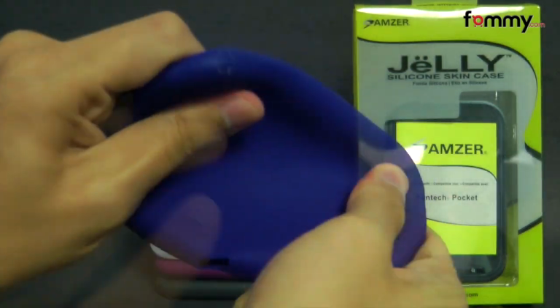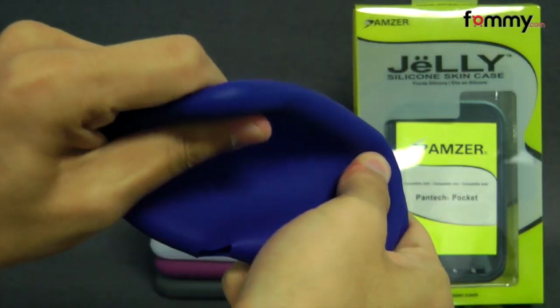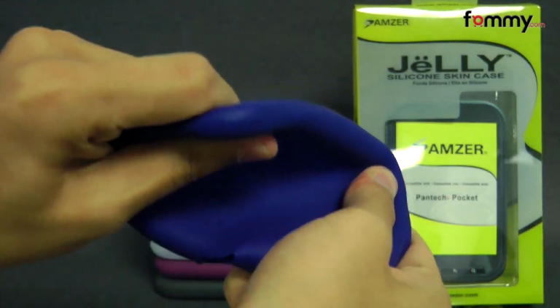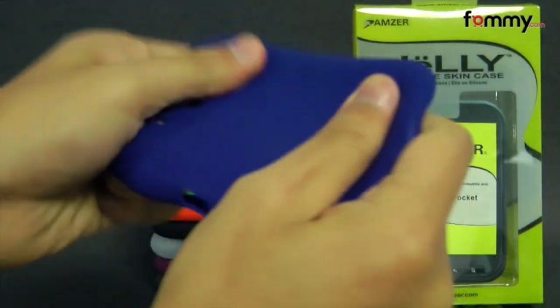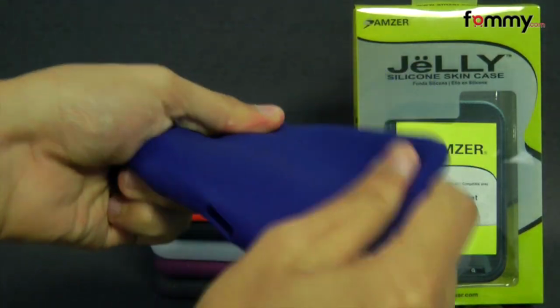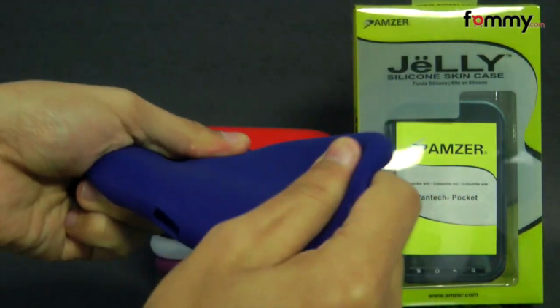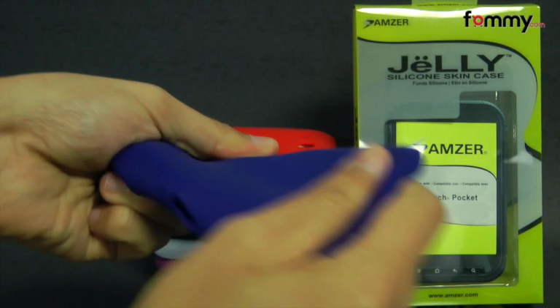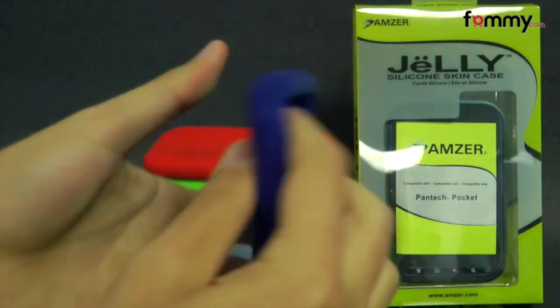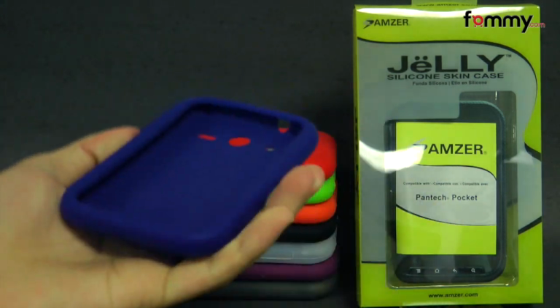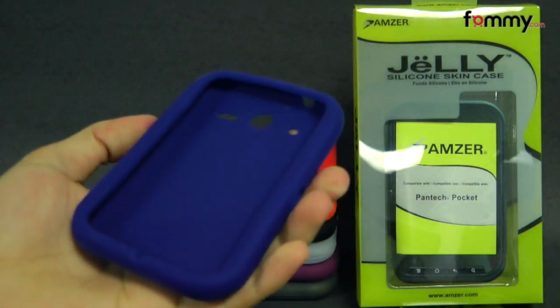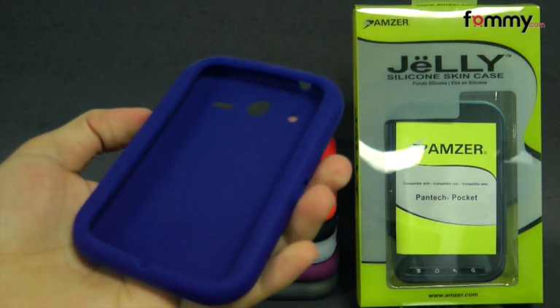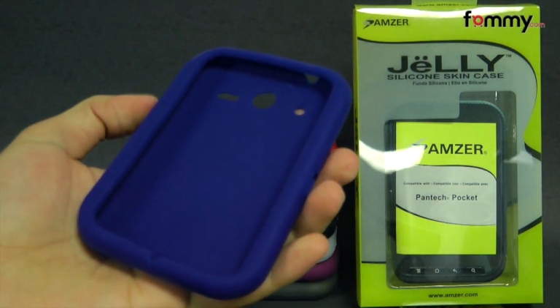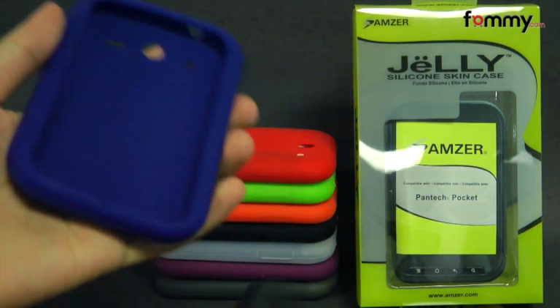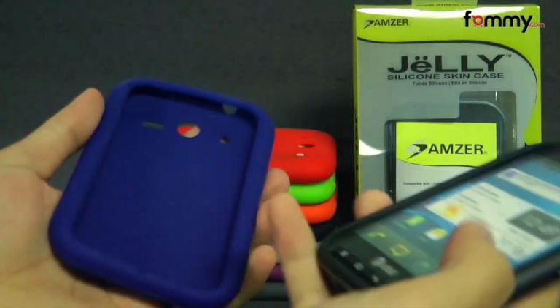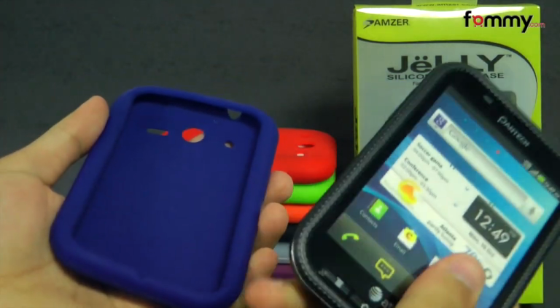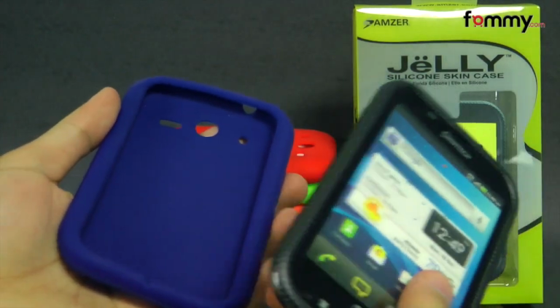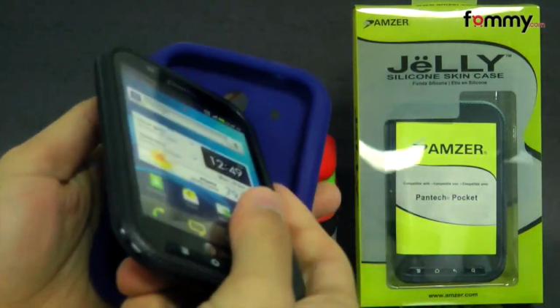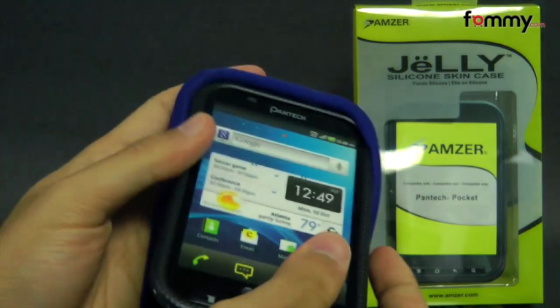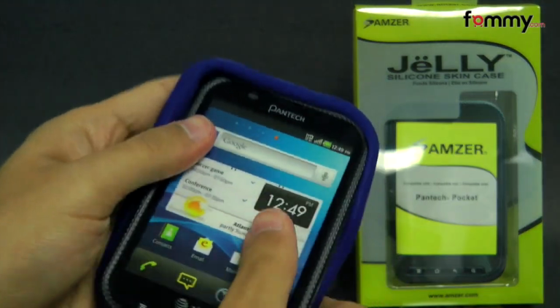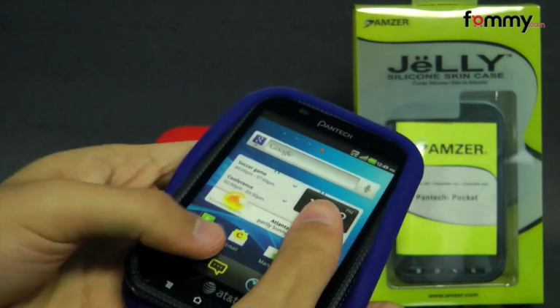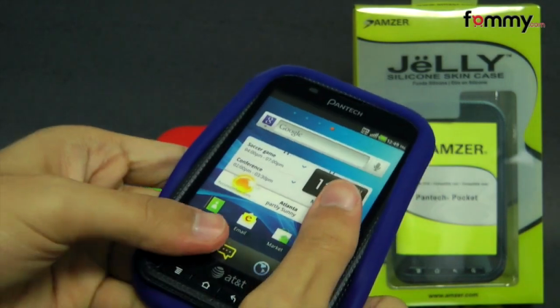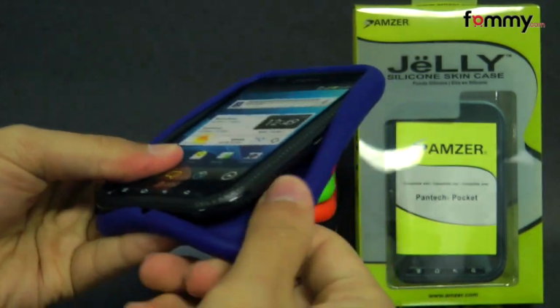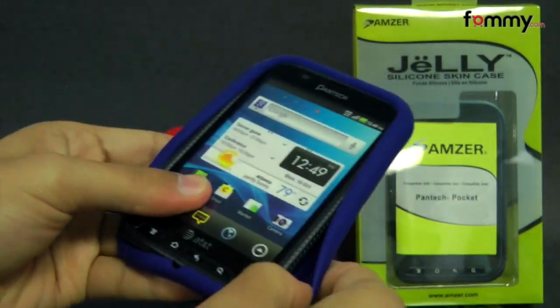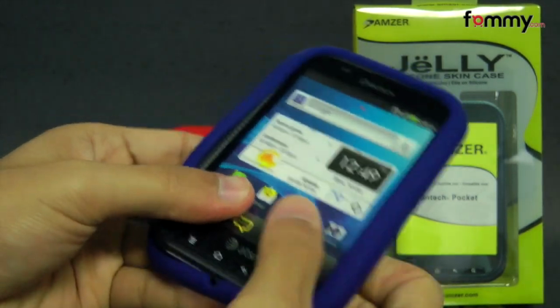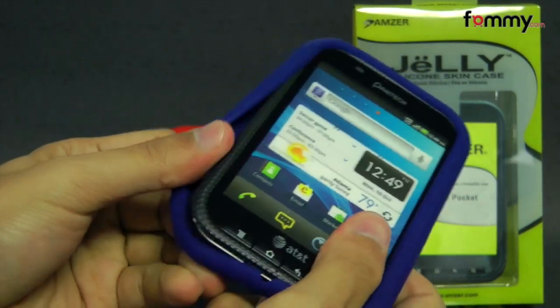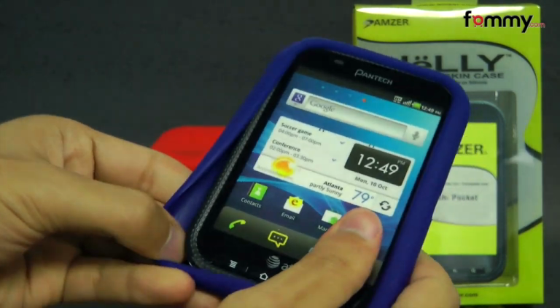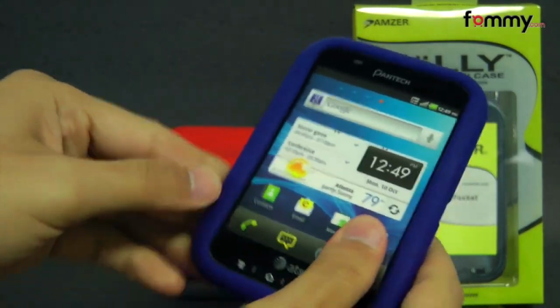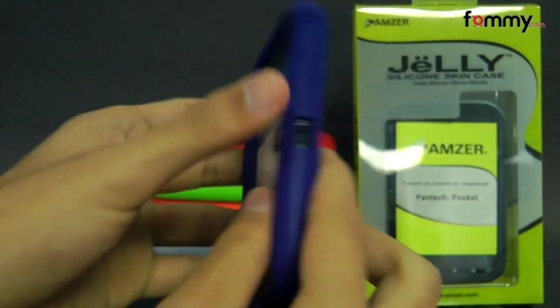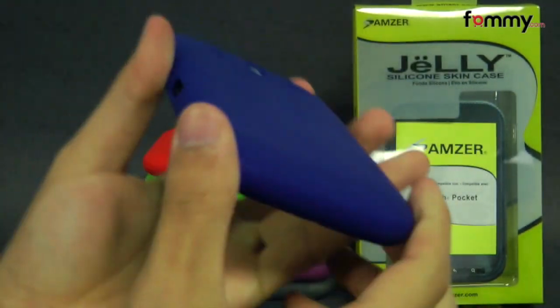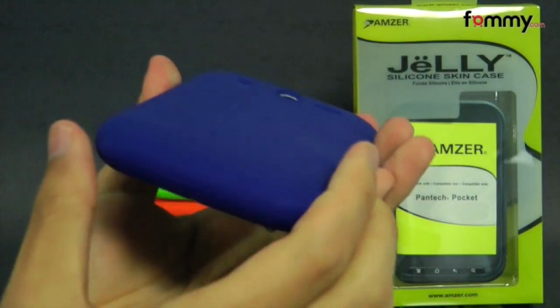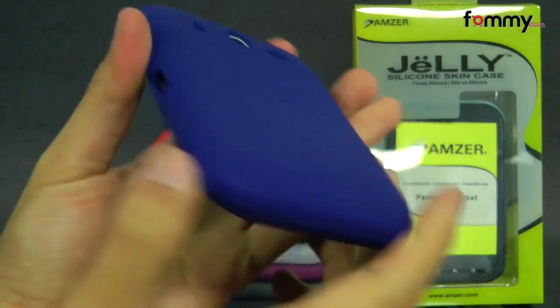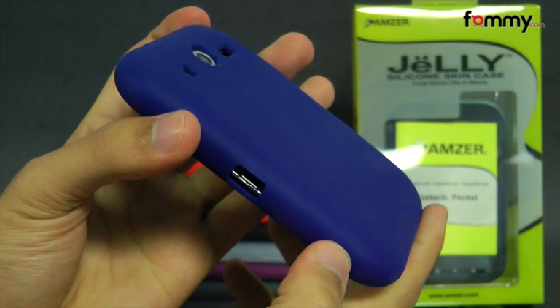The case feels really sturdy and durable and it's also really easy to install. Just take your Pantech Pocket and slip the silicone skin right over it. After that you're pretty much good to go.